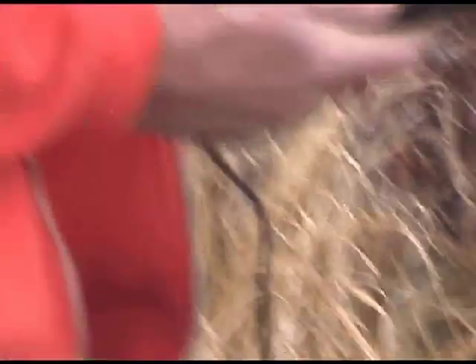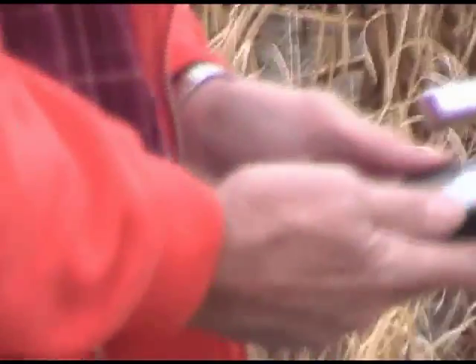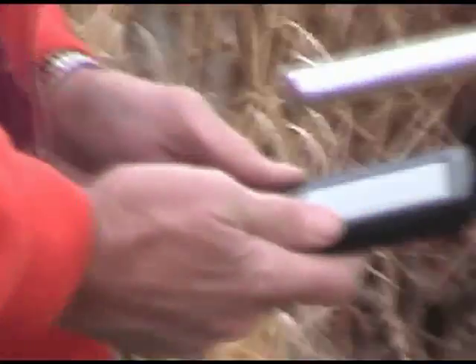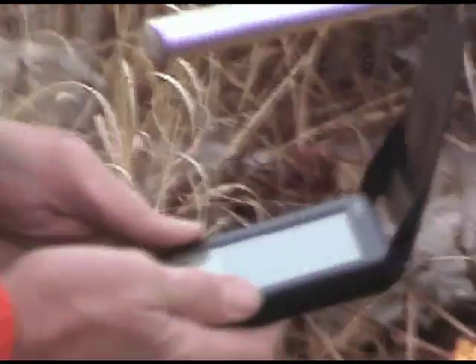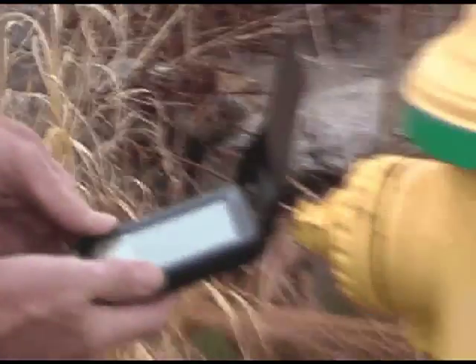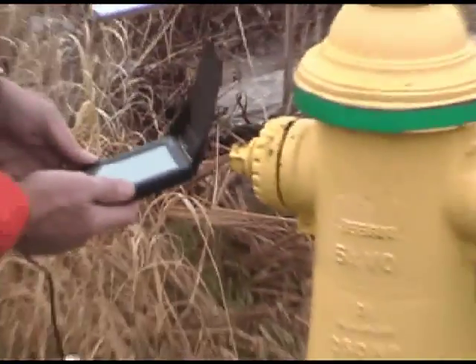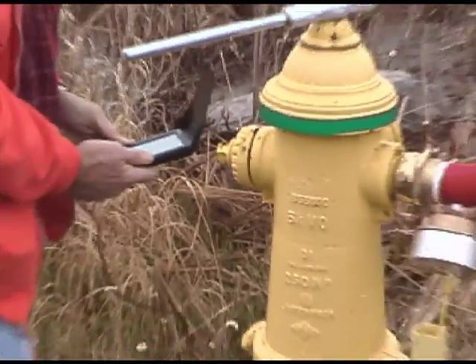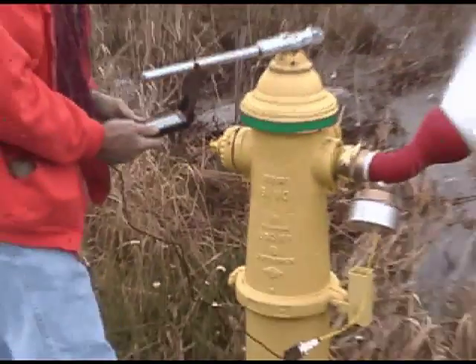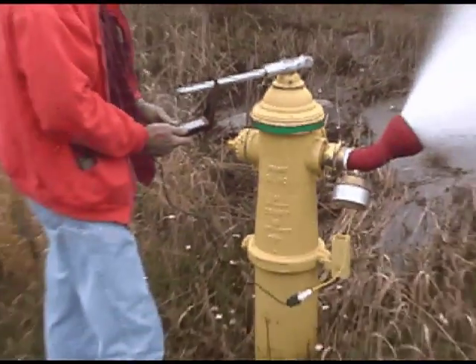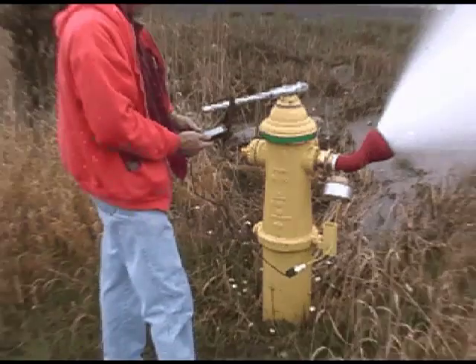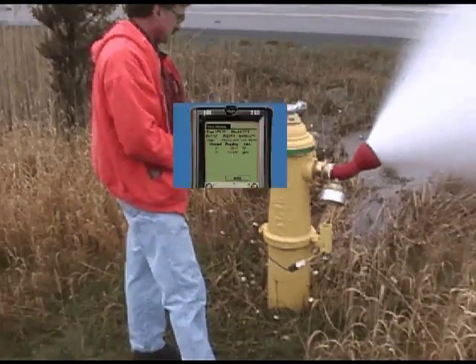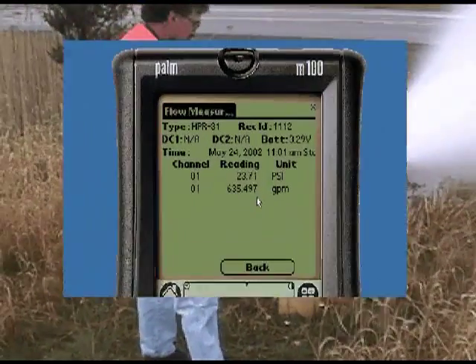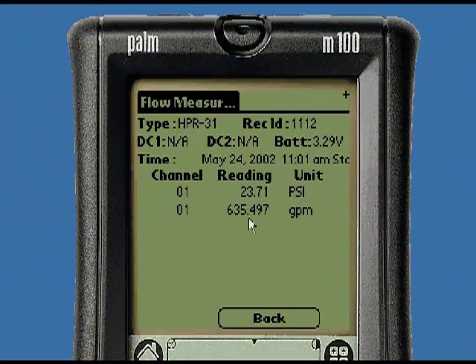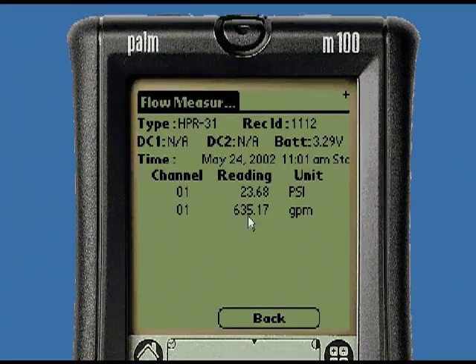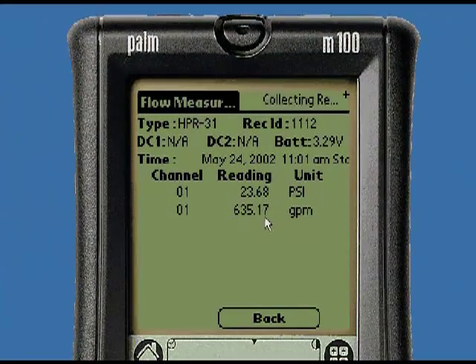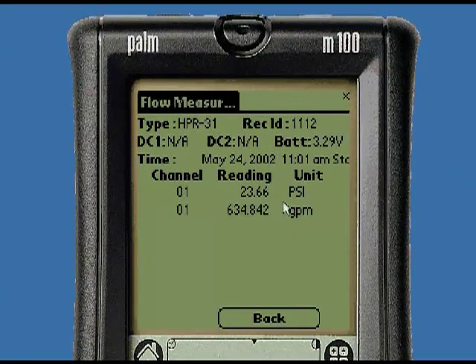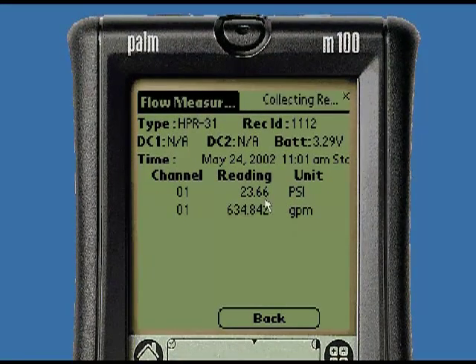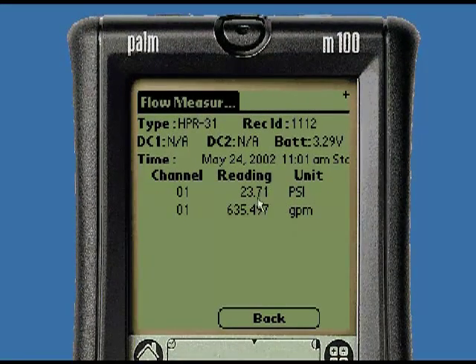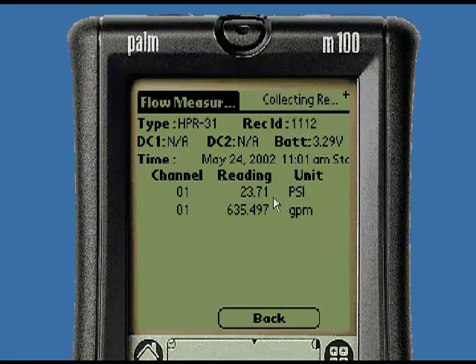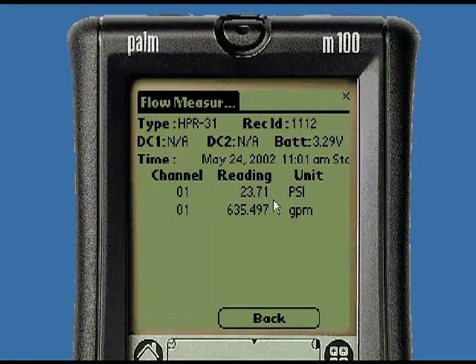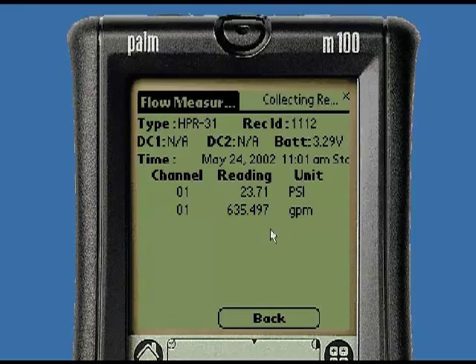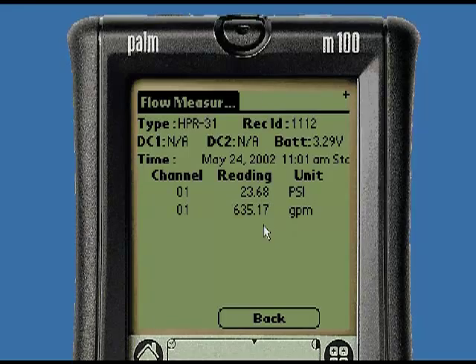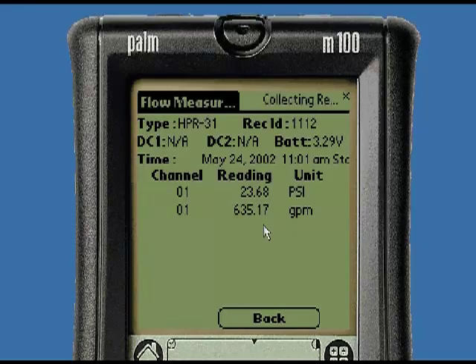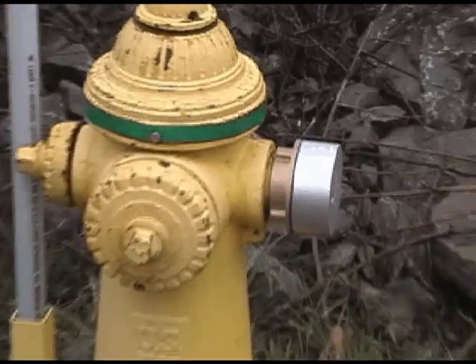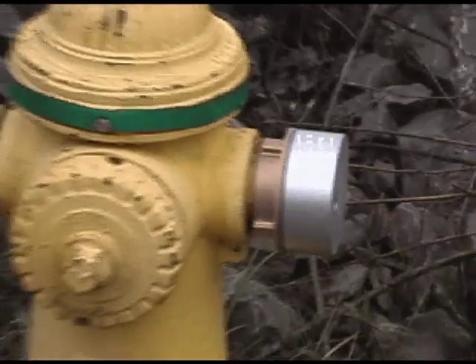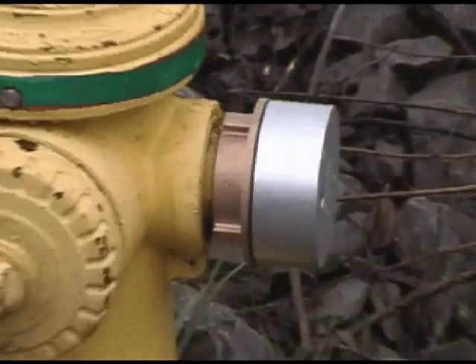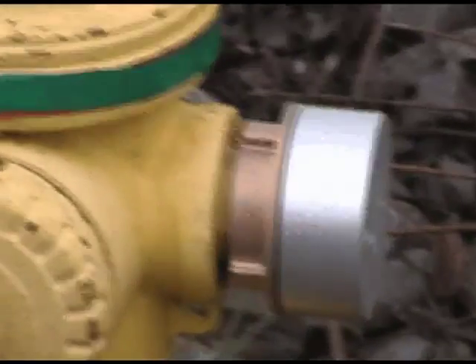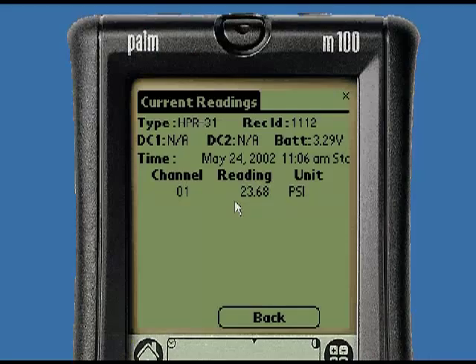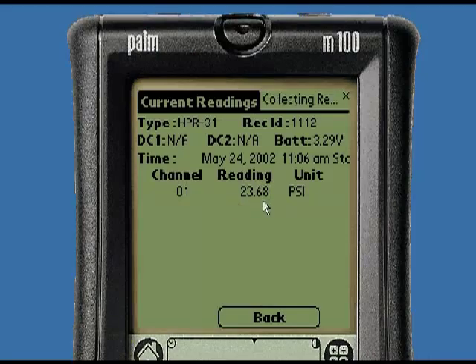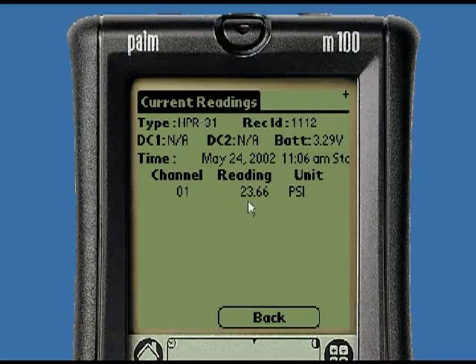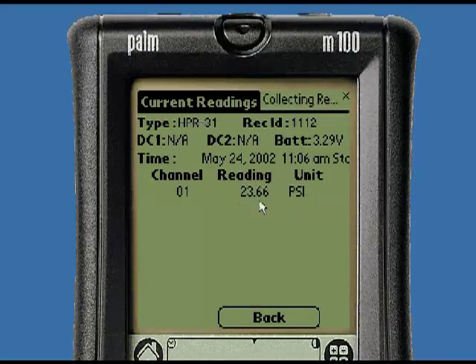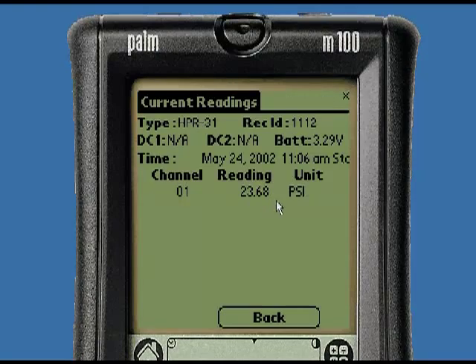As you can see, taking readings while the HPR is dripping wet is no problem. The POM DTU displays both the calculated flow measurement and the raw pressure. The residual hydrant can then be checked for the appropriate pressure drop.